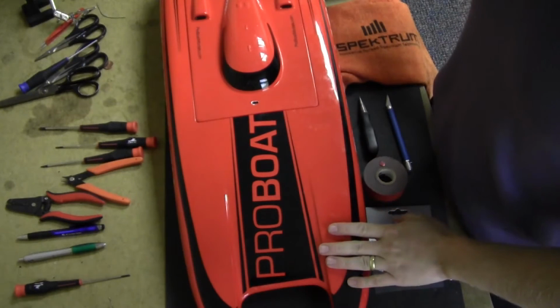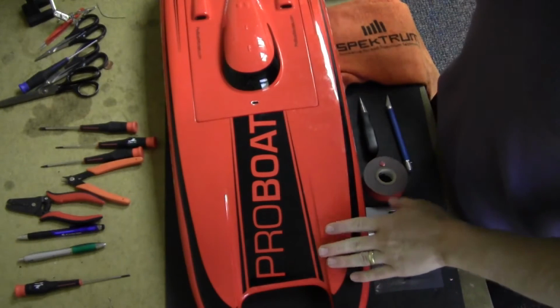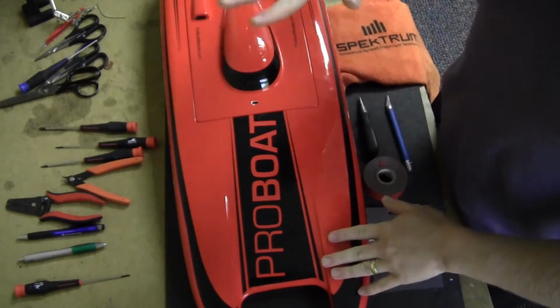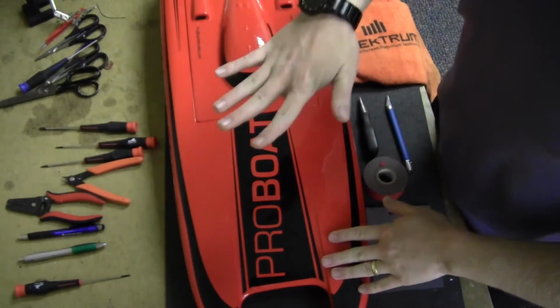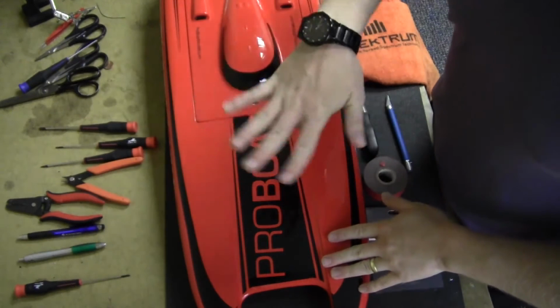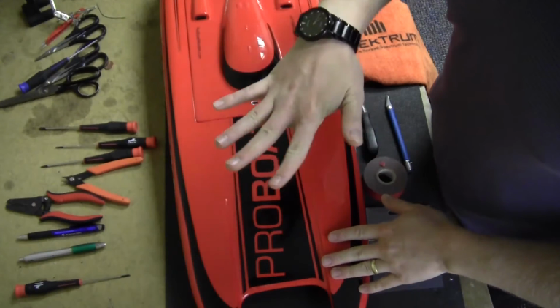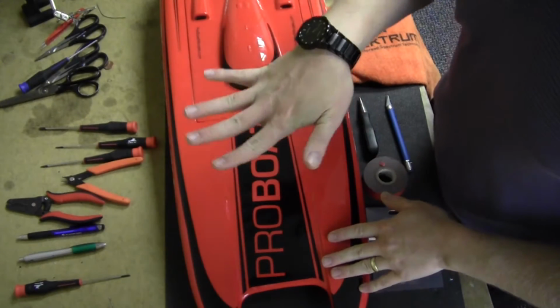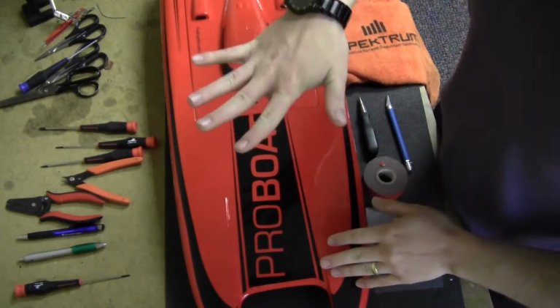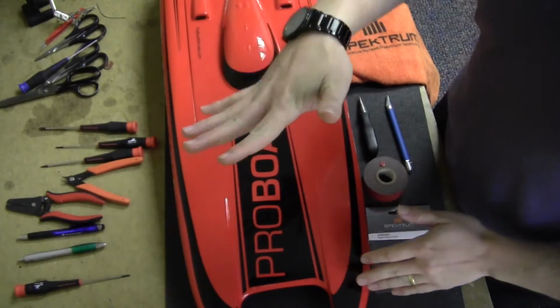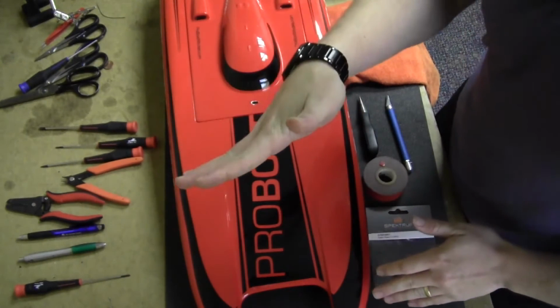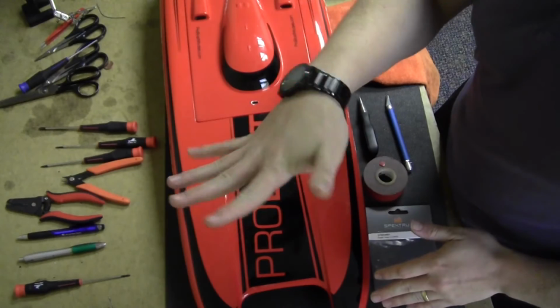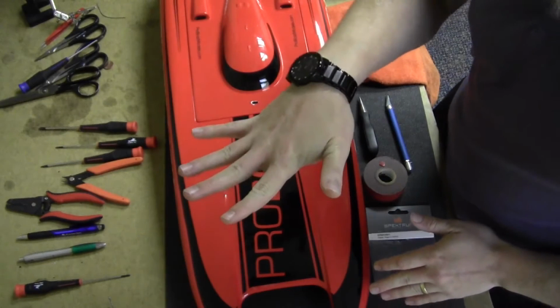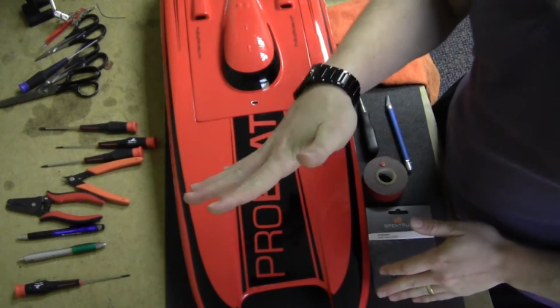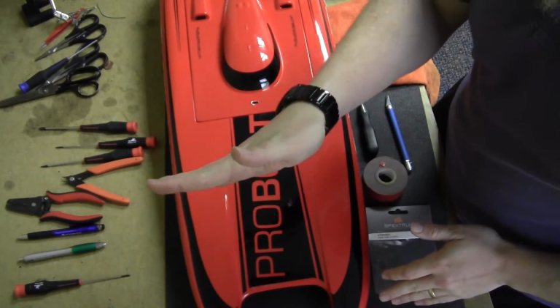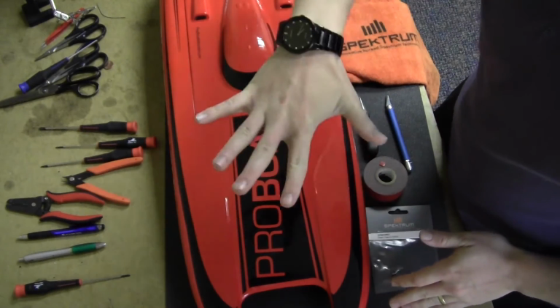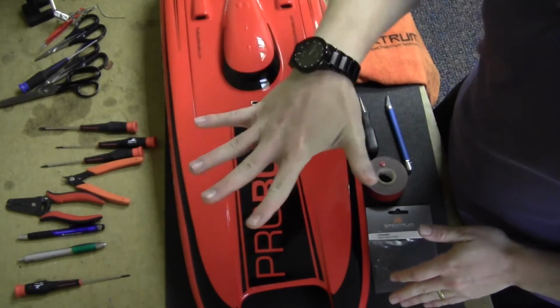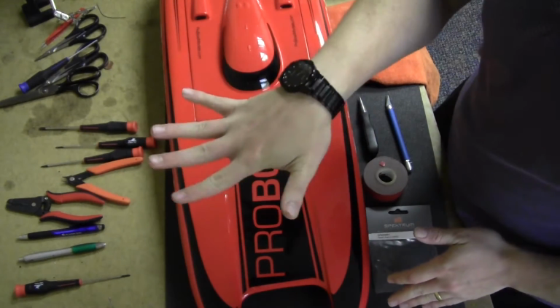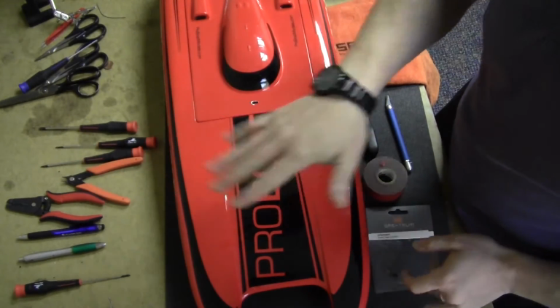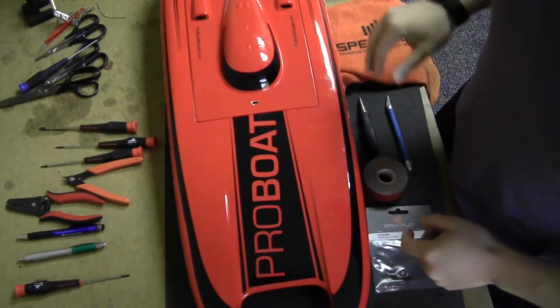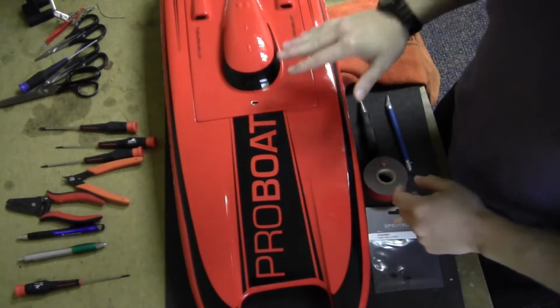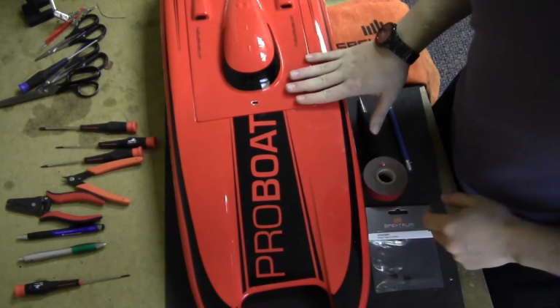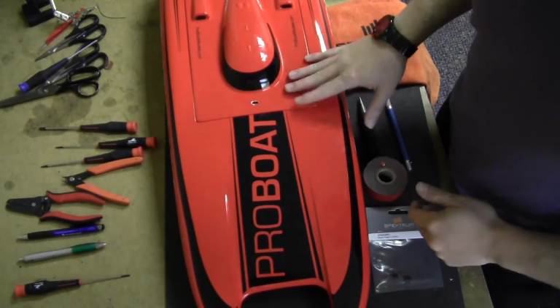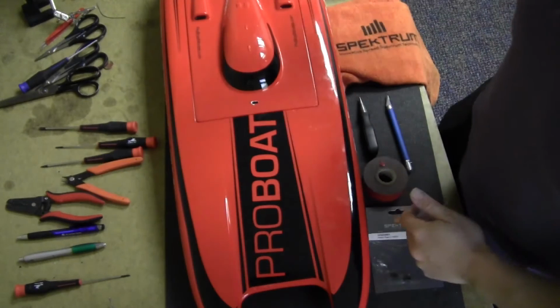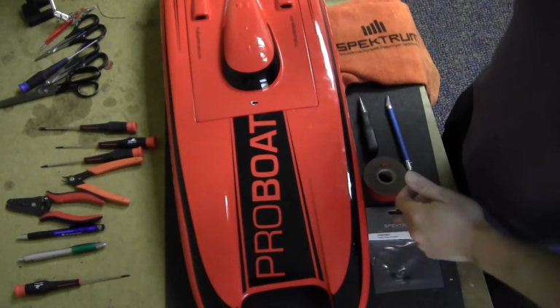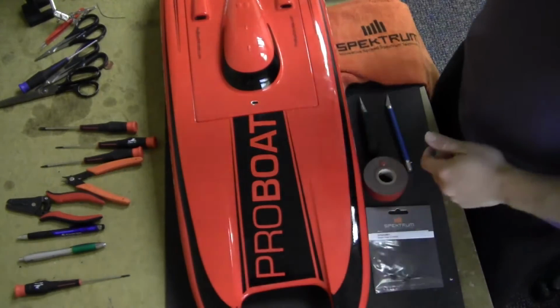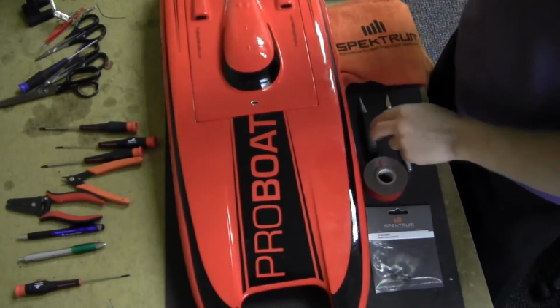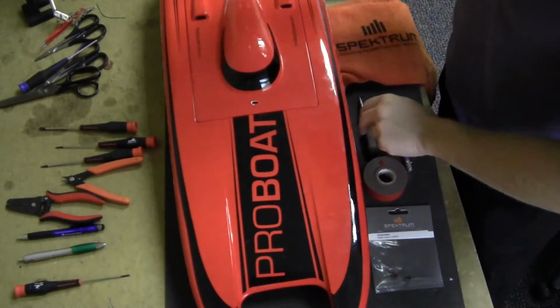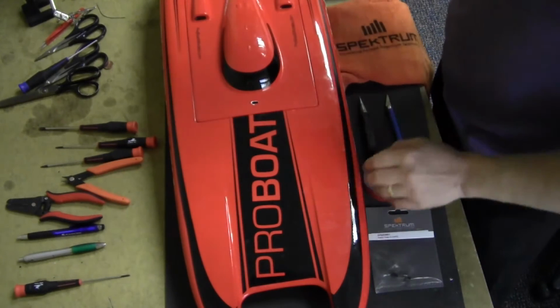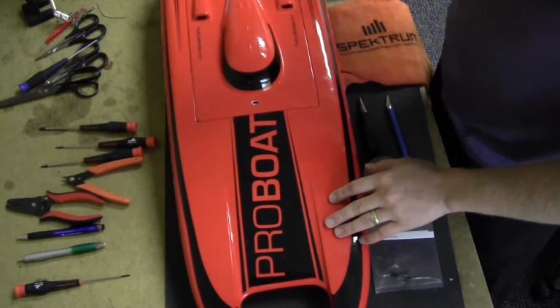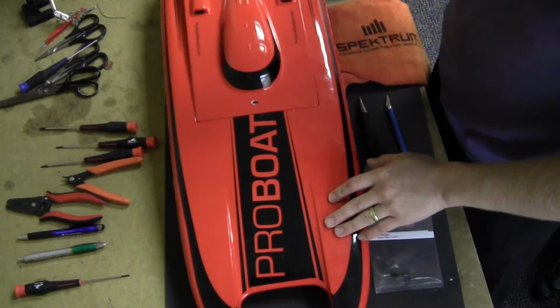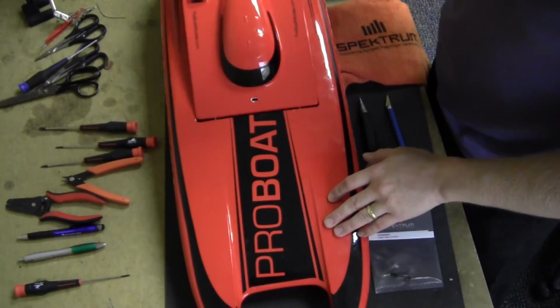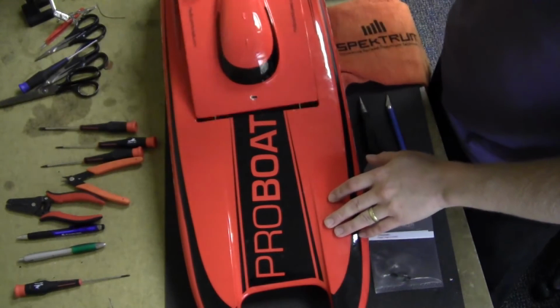When you yaw — when you turn — catamarans don't pitch or roll into it; they usually stay flat. So they're really good for FPV. The first thing we want to do is make a hole in our hatch.